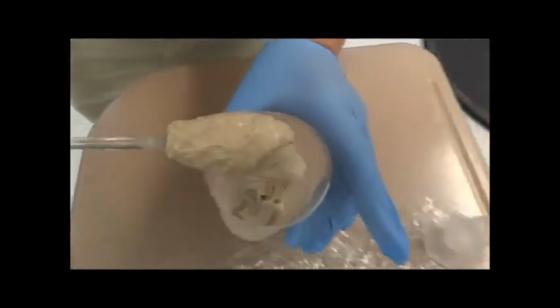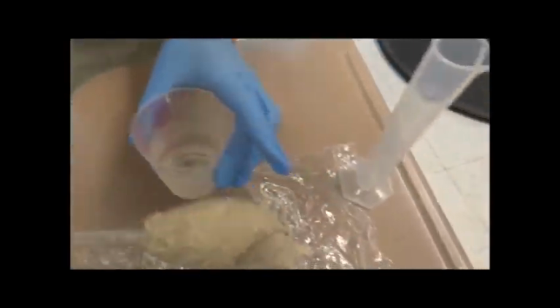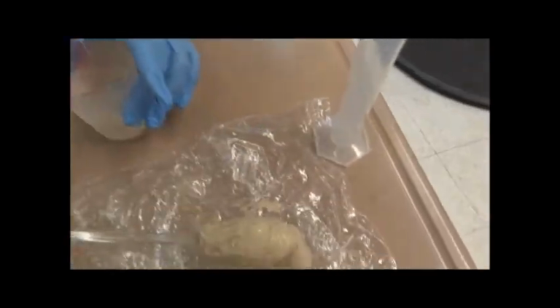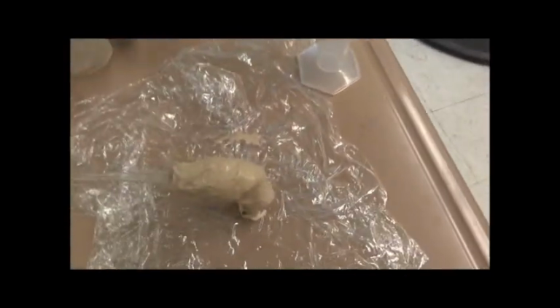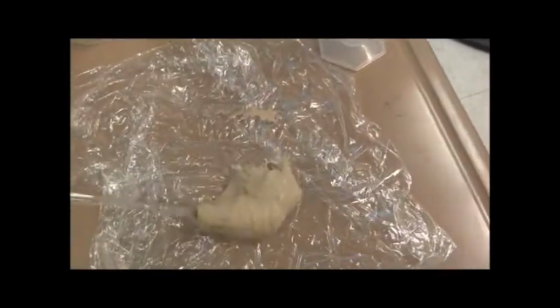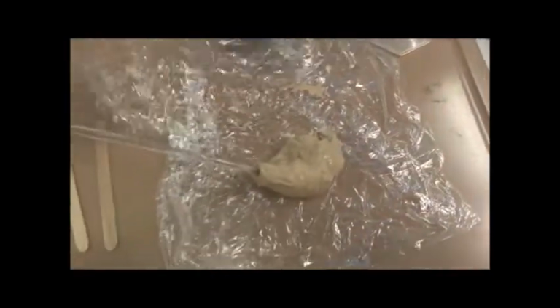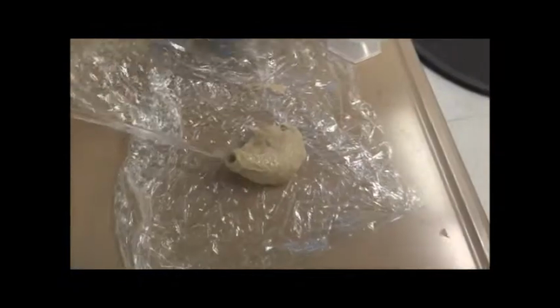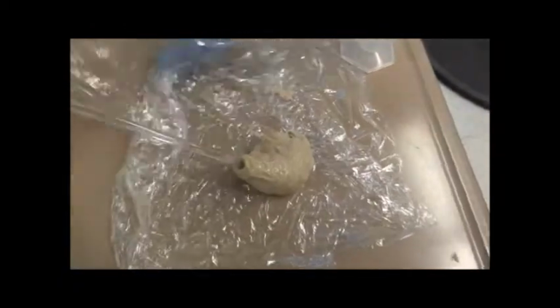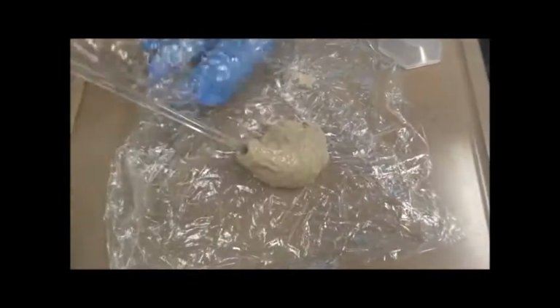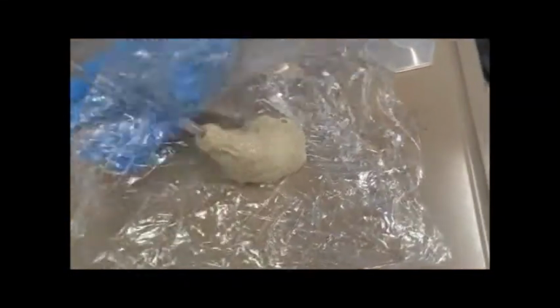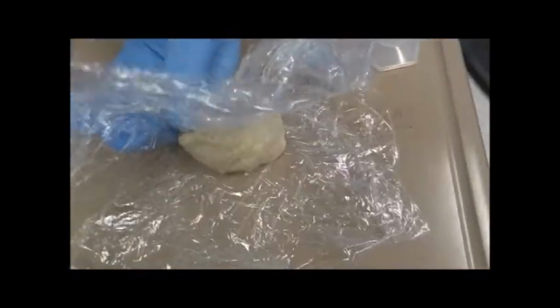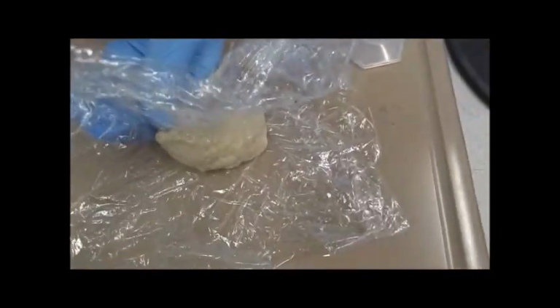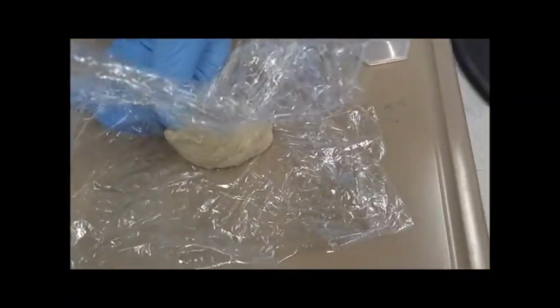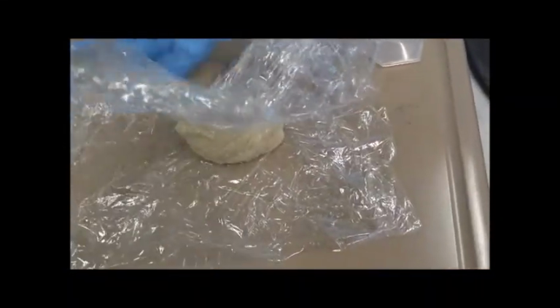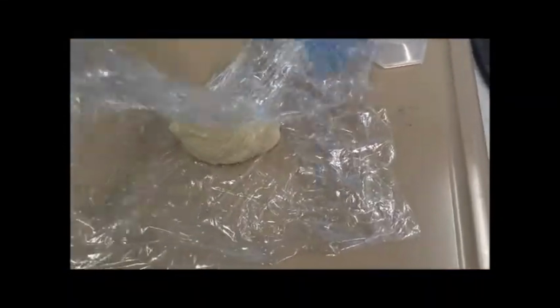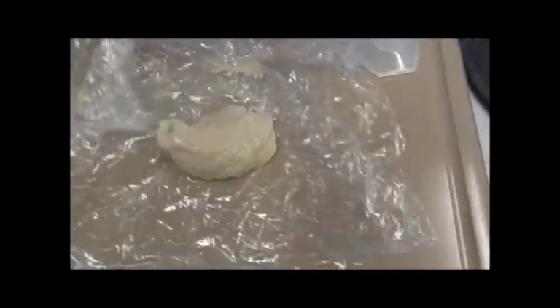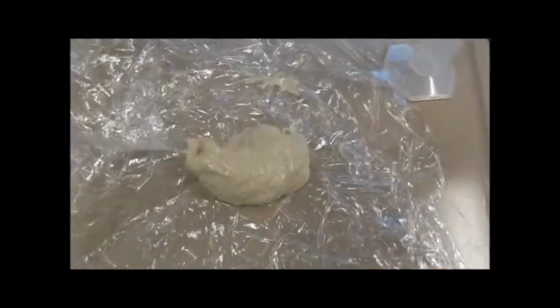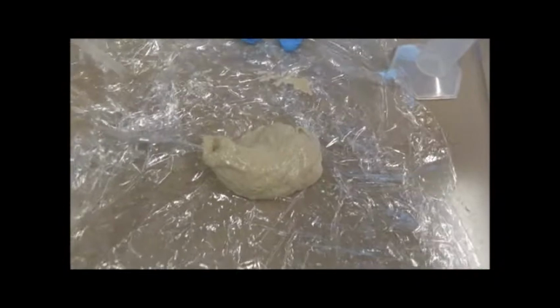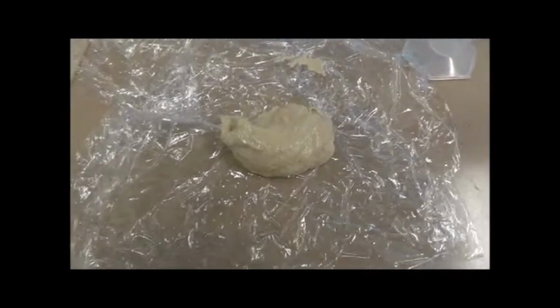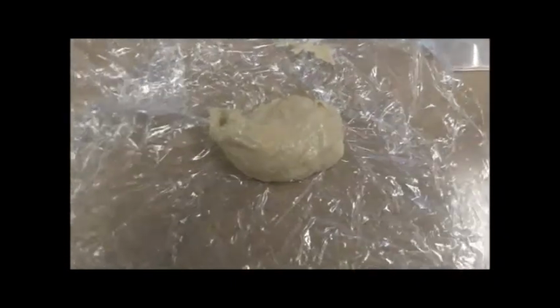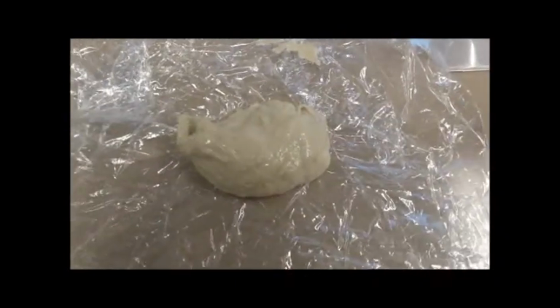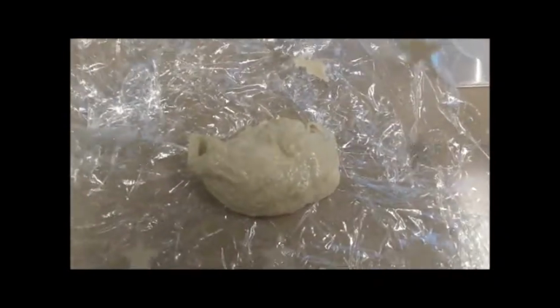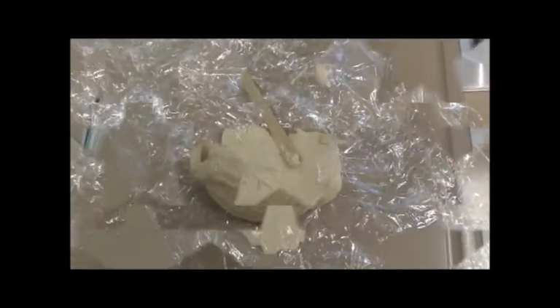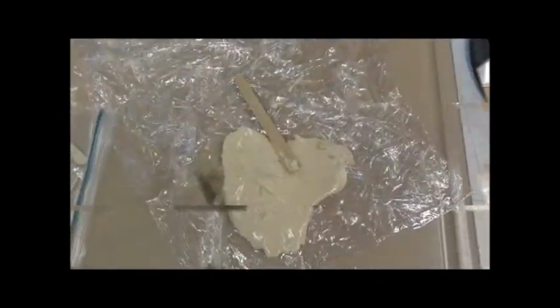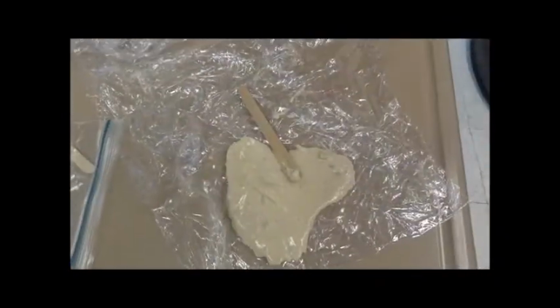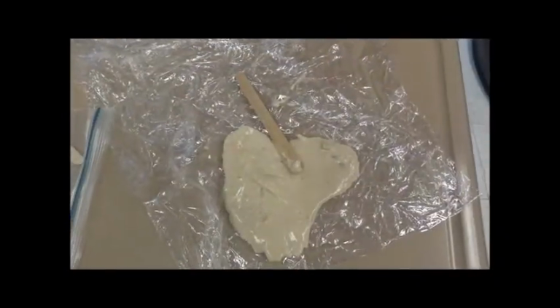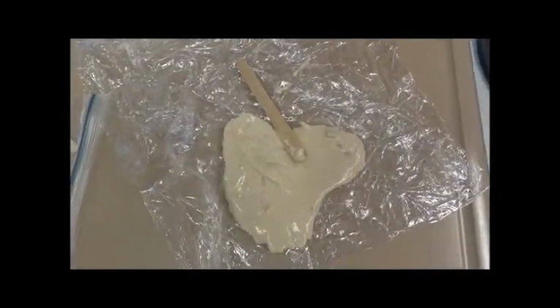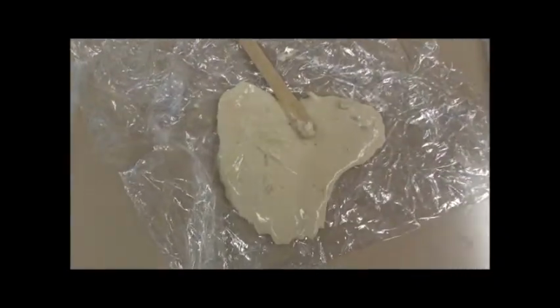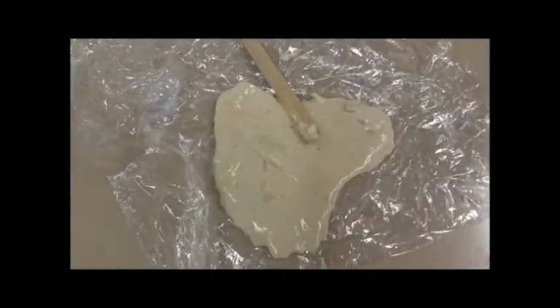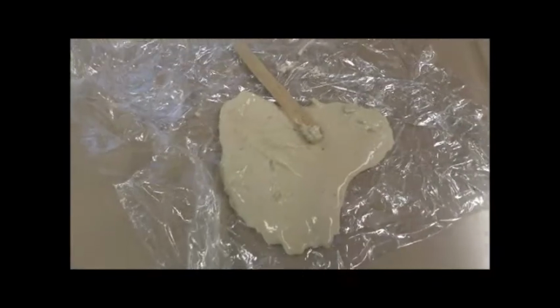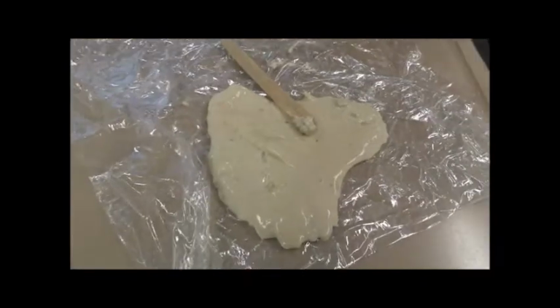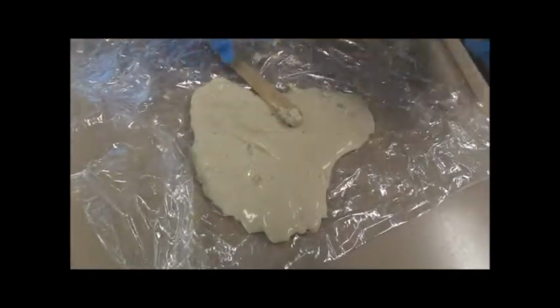I will take it and put it onto the plastic wrap. And now I will take it off and let it sit for two or three, or probably ten minutes. After two minutes, you see what happened — it turned into a slime.